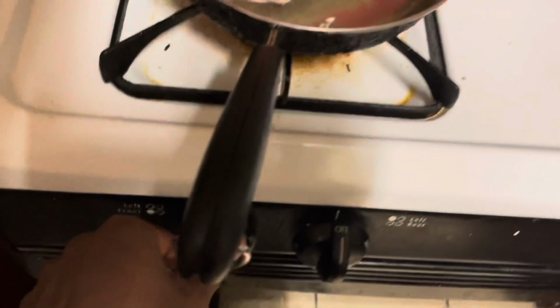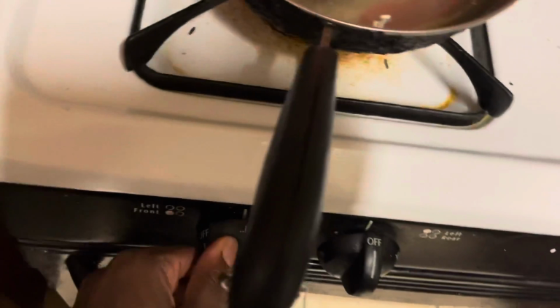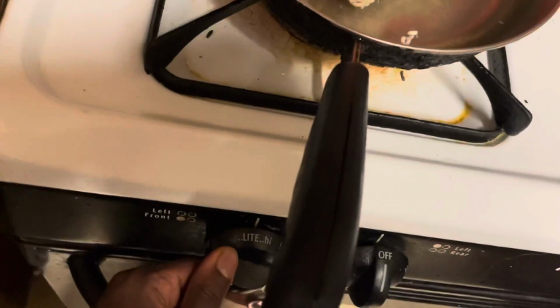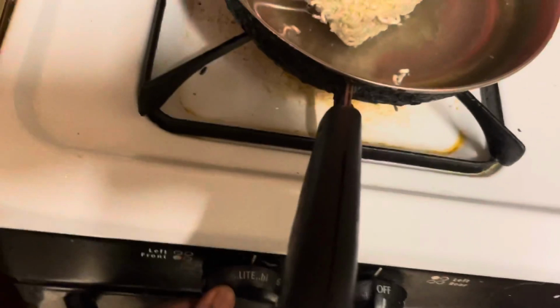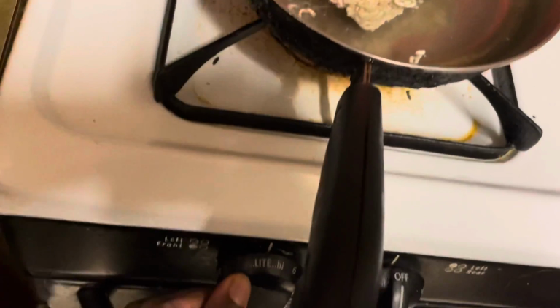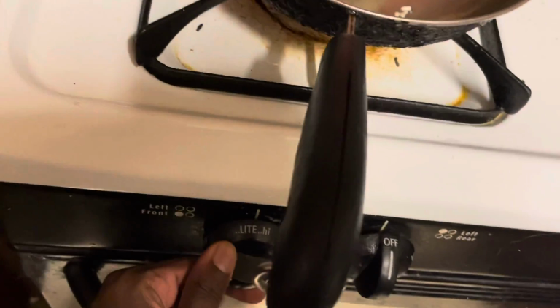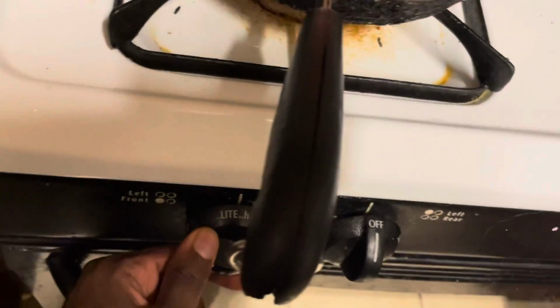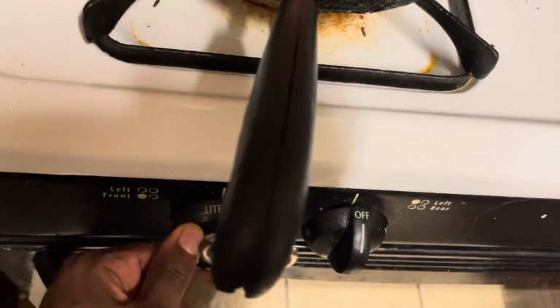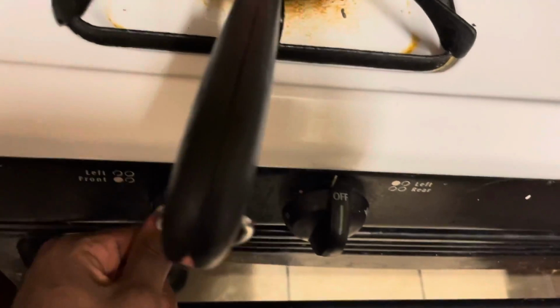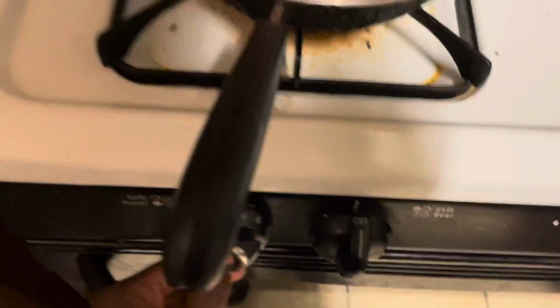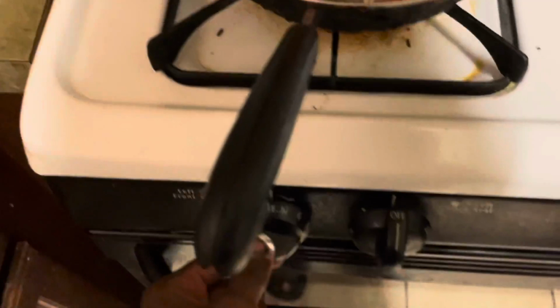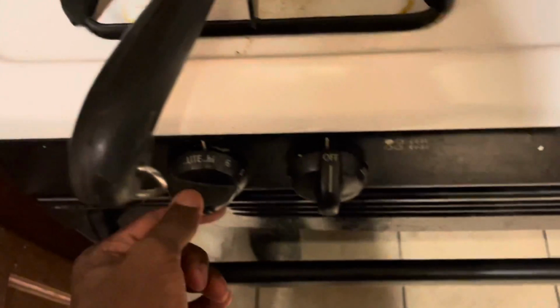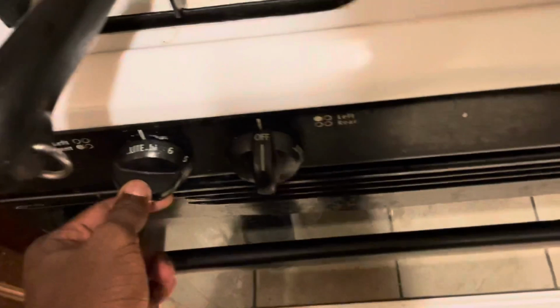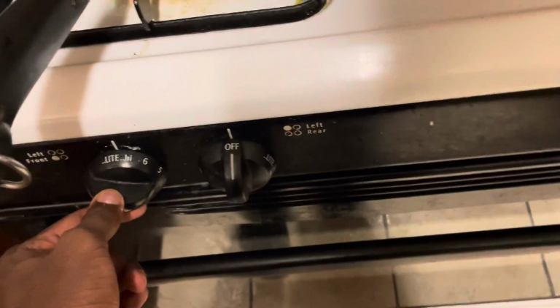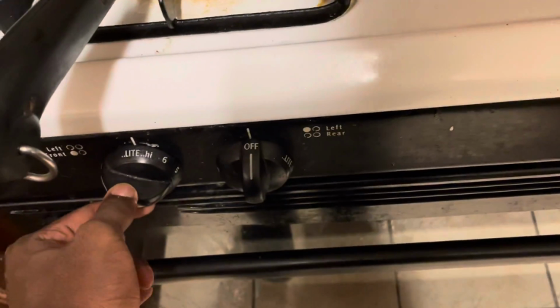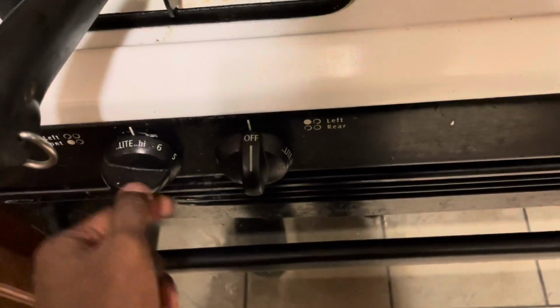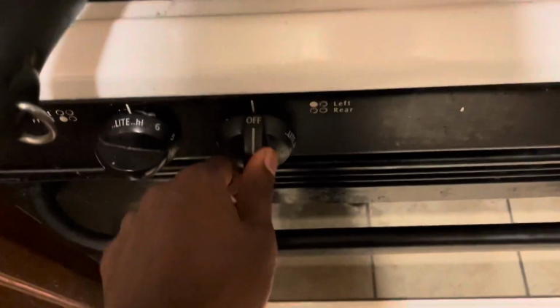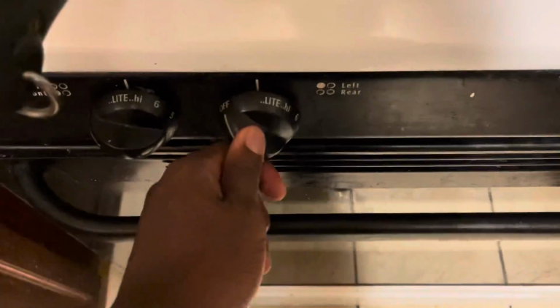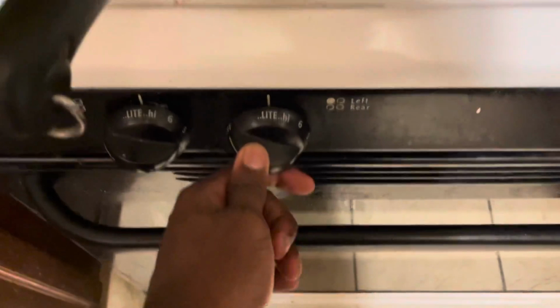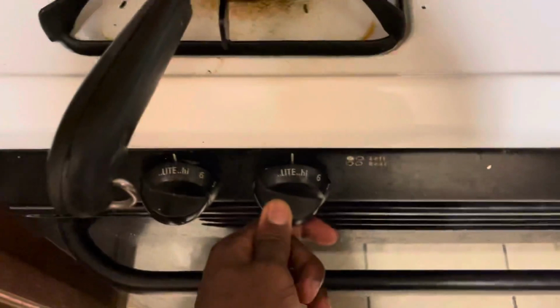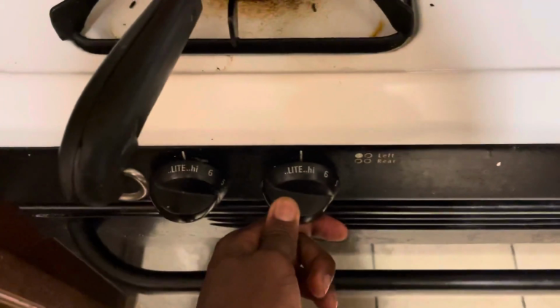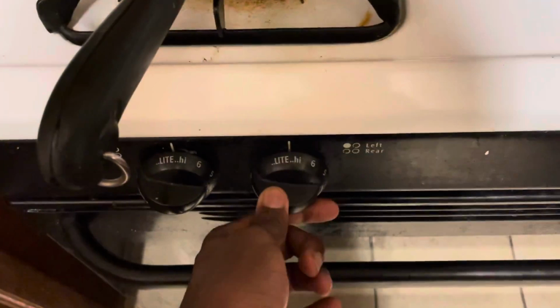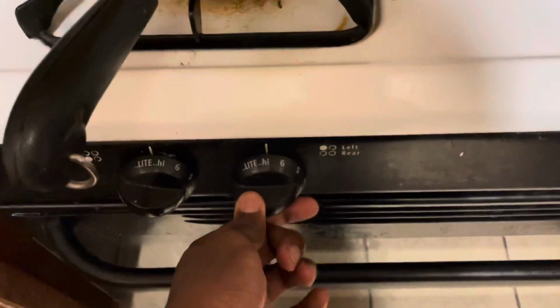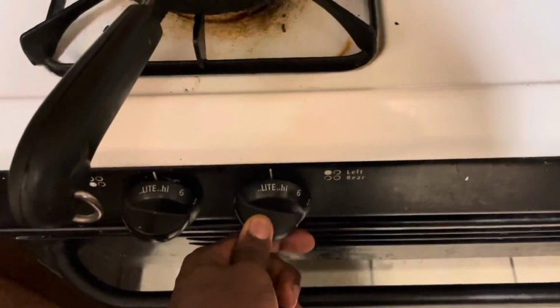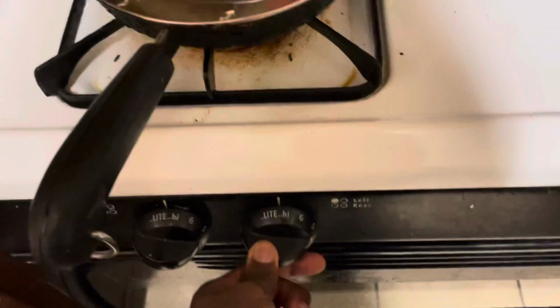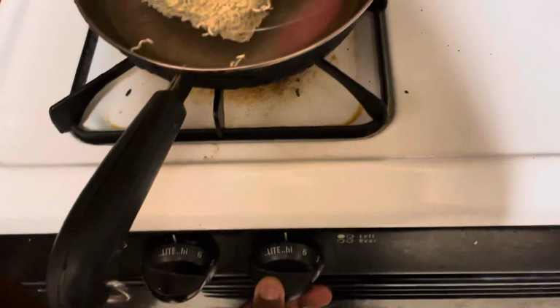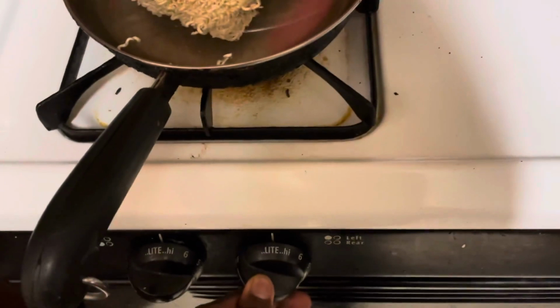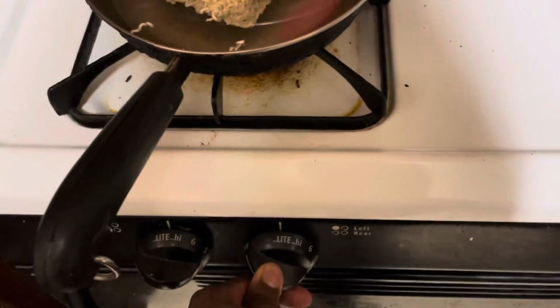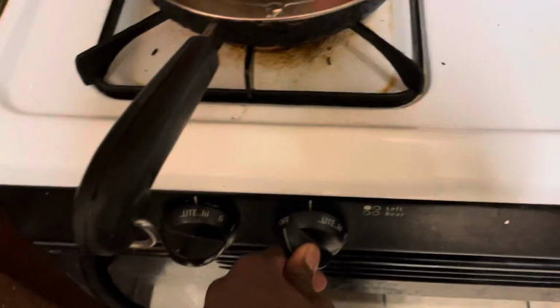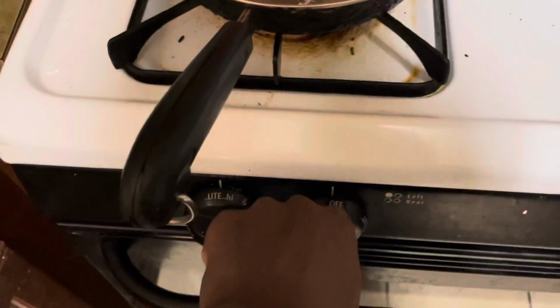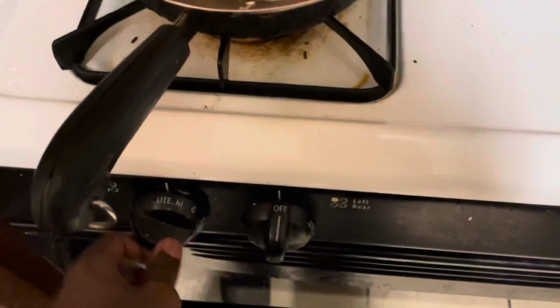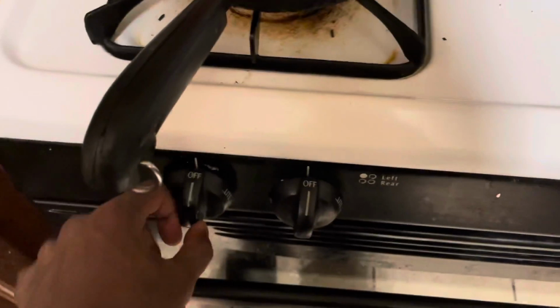Next you want to turn up the temperature. Keep it on medium to high — I'm just going to put it on medium for now while I cook the rest of the stuff. My stove kind of doesn't work so I have to turn on the other one.